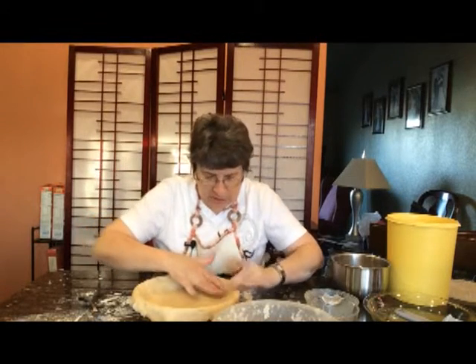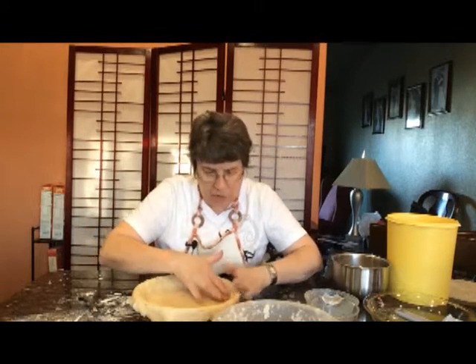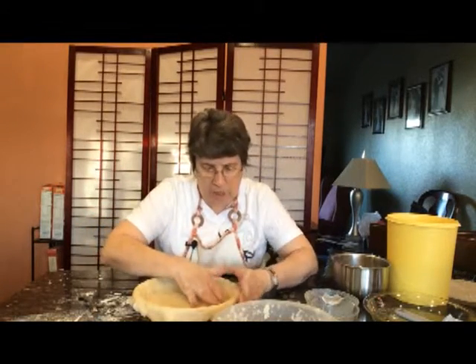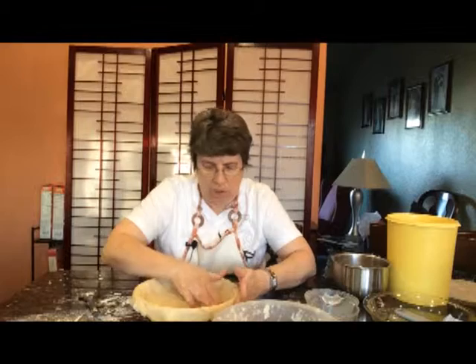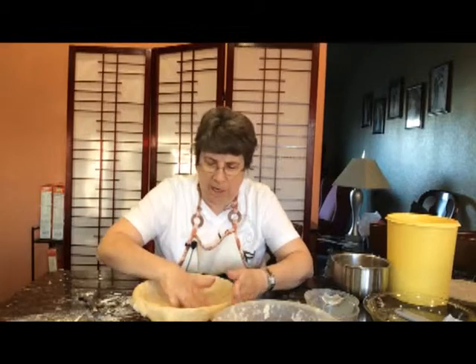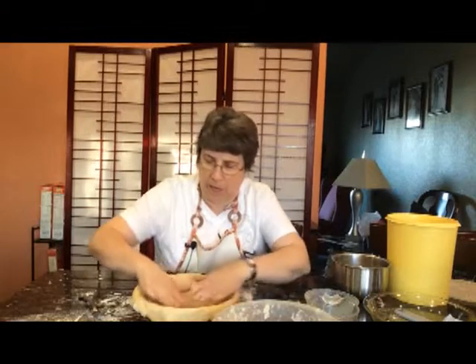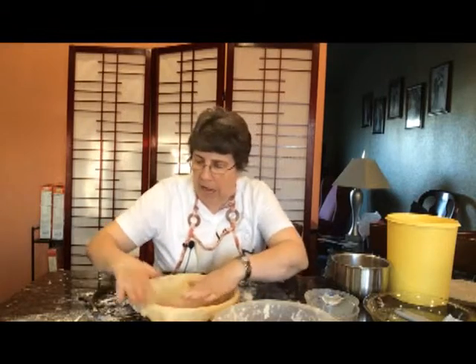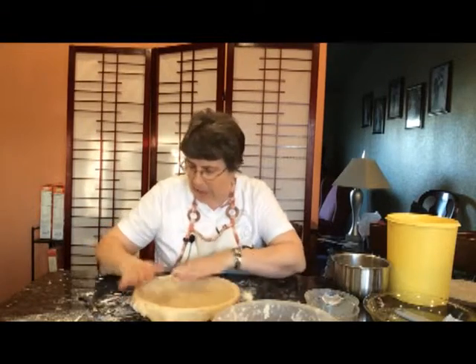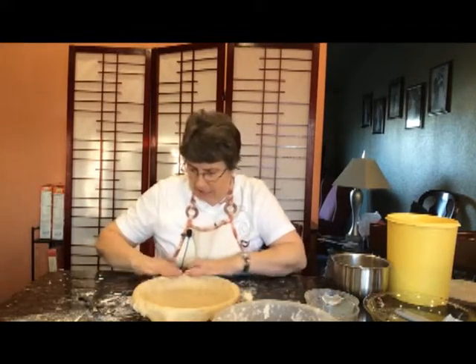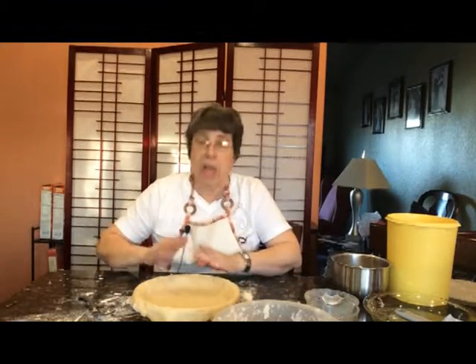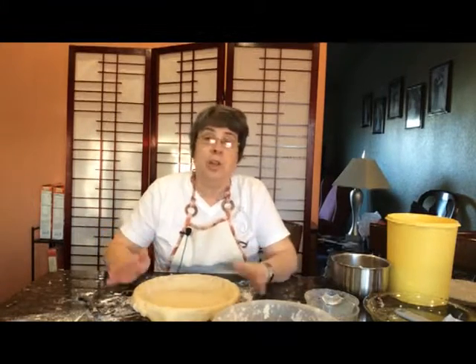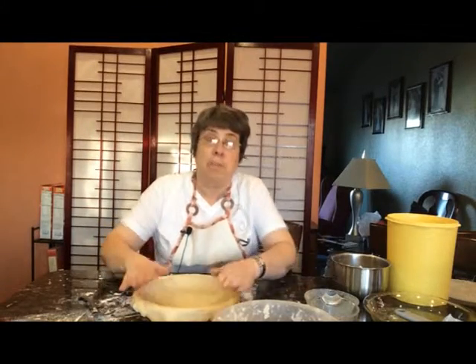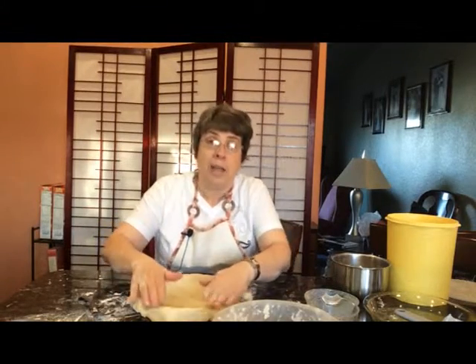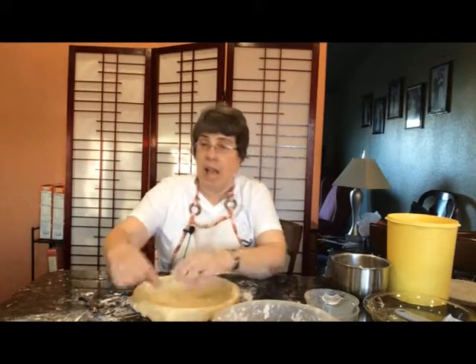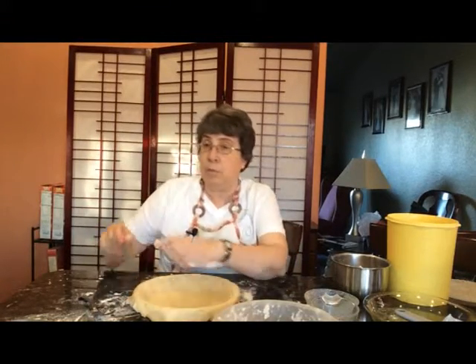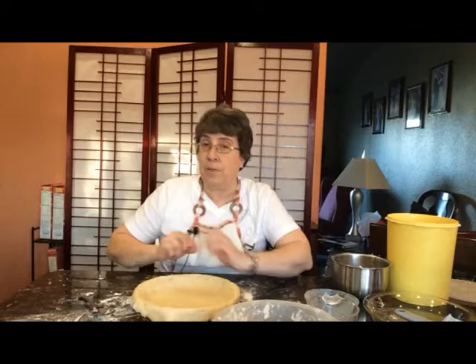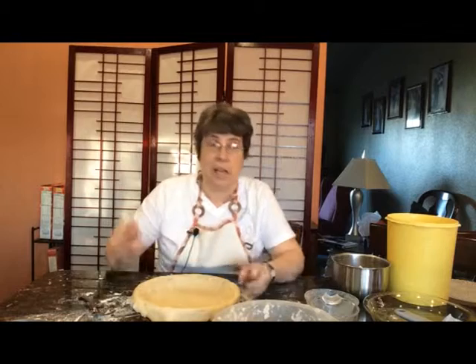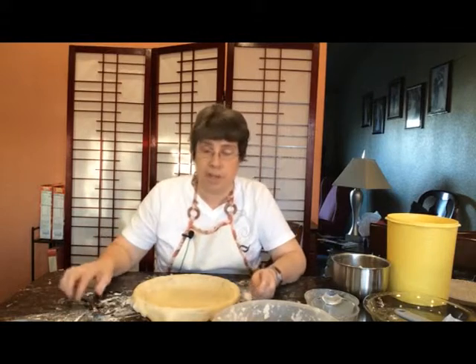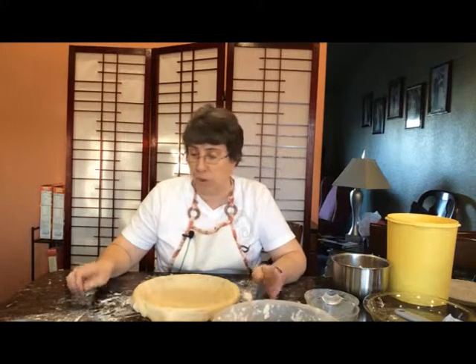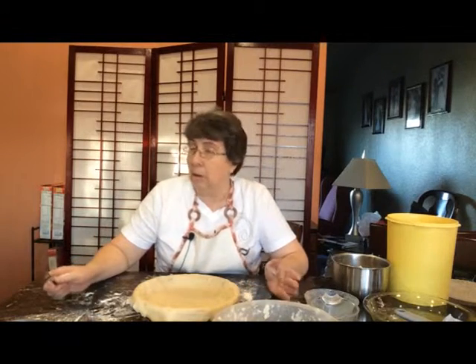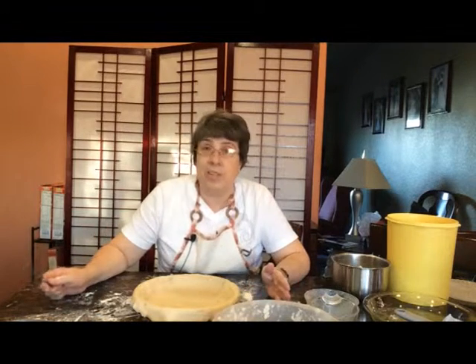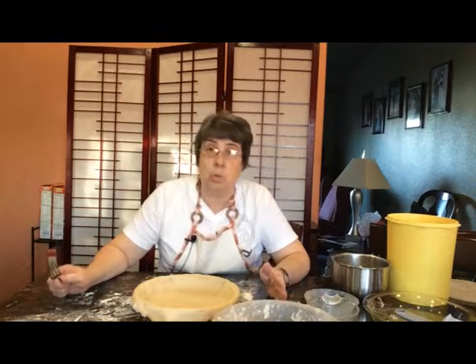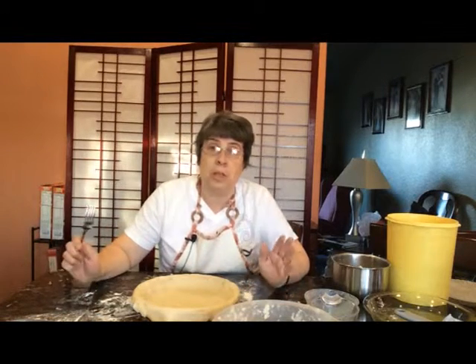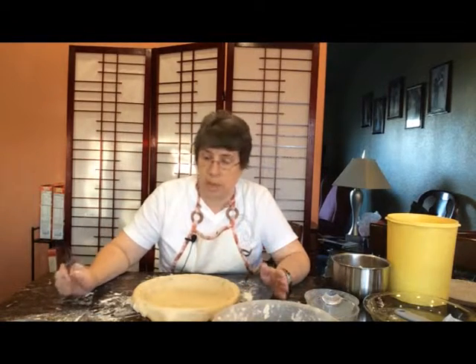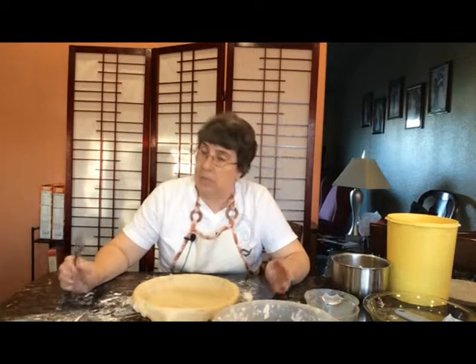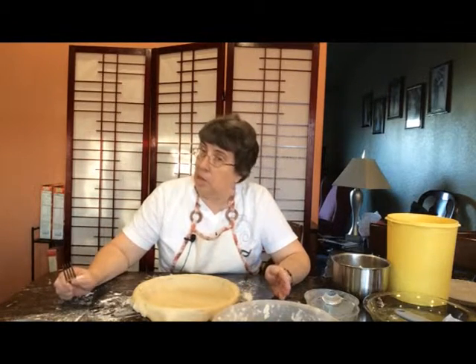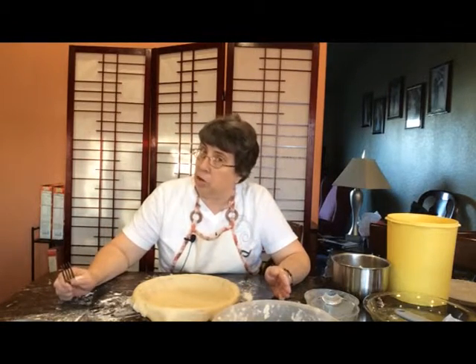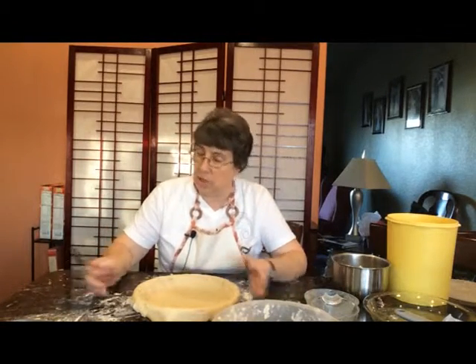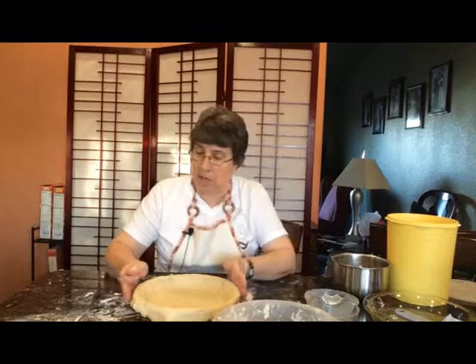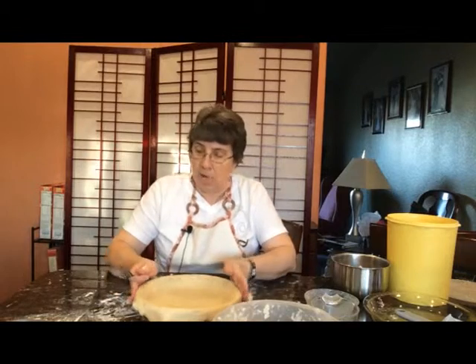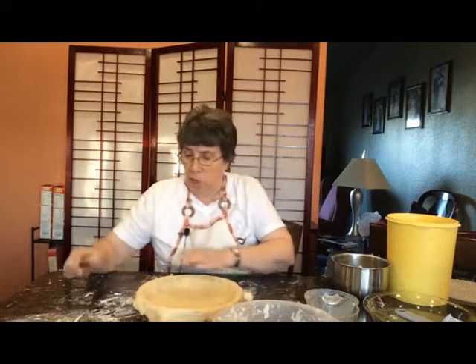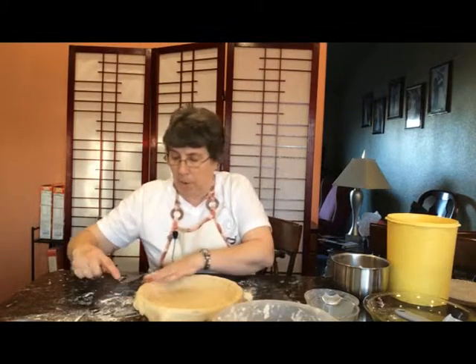After I do that, I just kind of double check and make sure it's all down flat. And then if you notice, pies have a really fancy edge a lot of the time around them. This is a really quick, simple, and still looks really nice edge that I do on my pies.